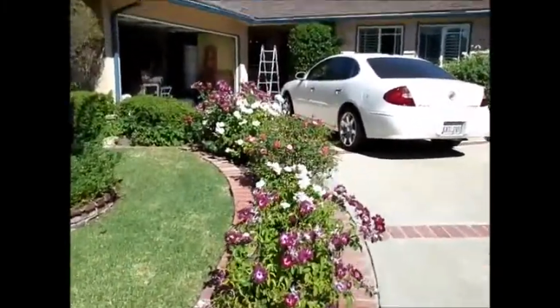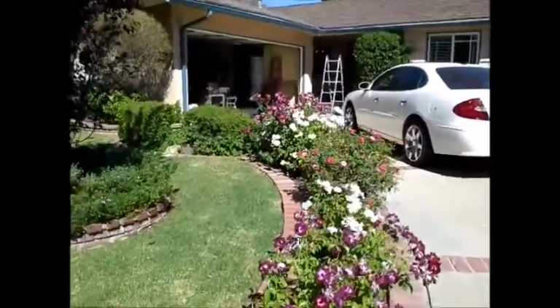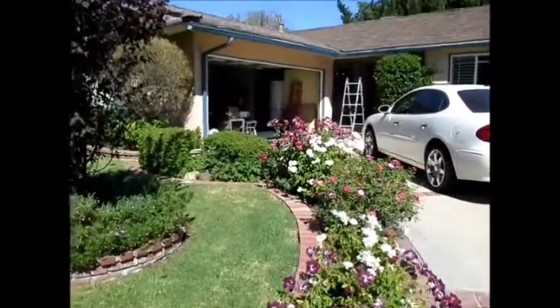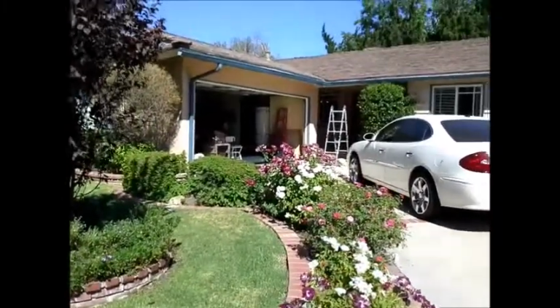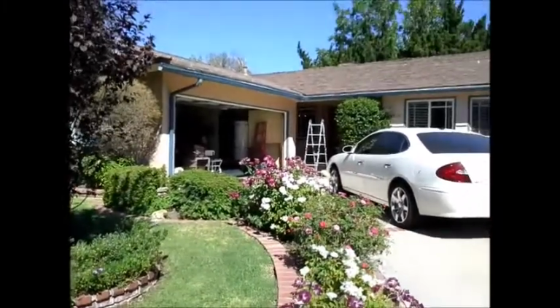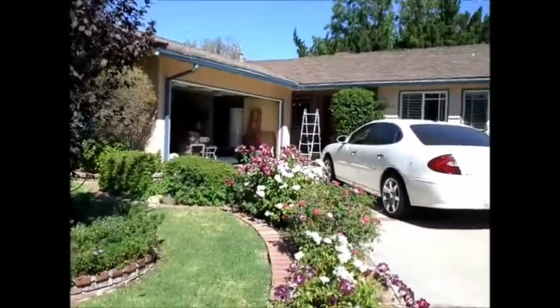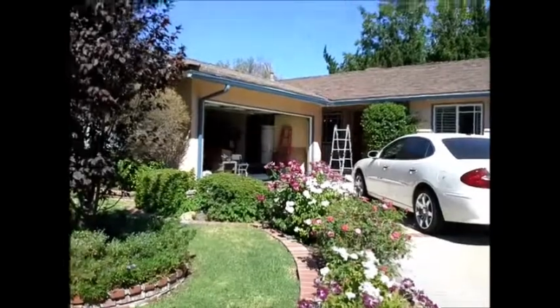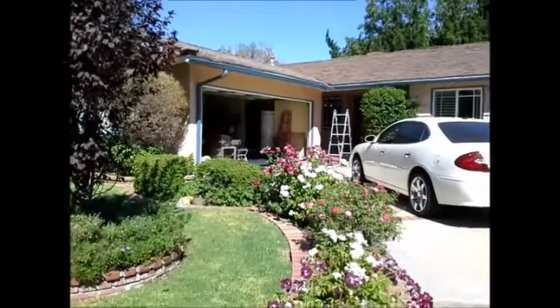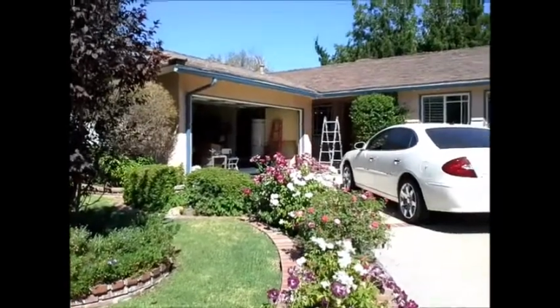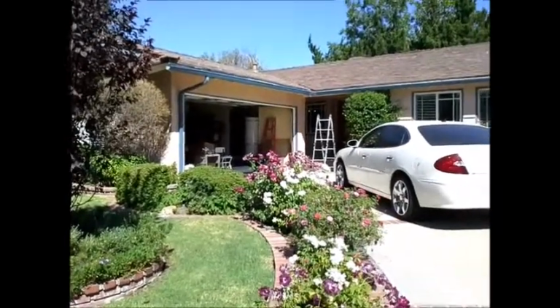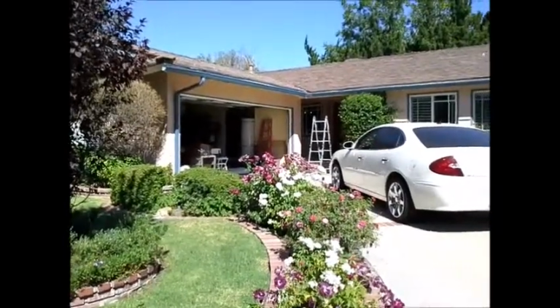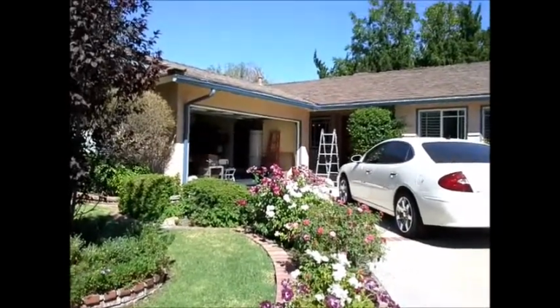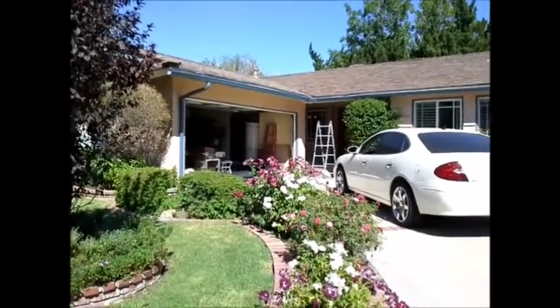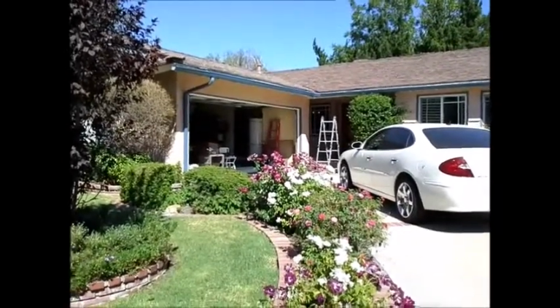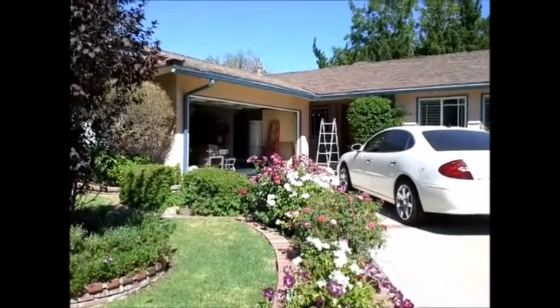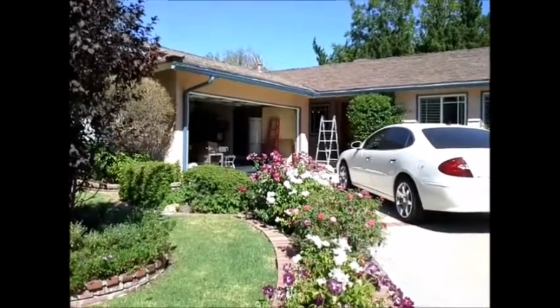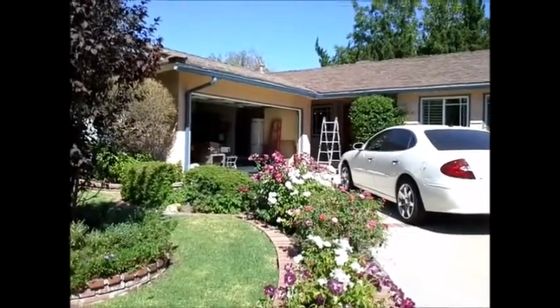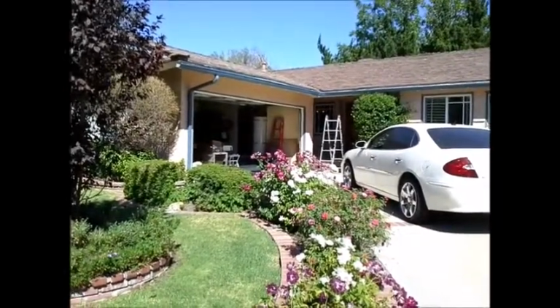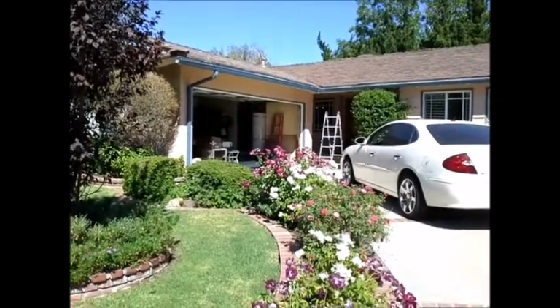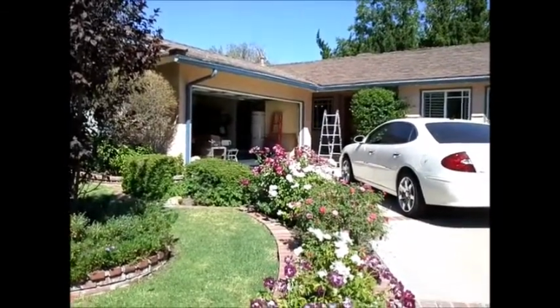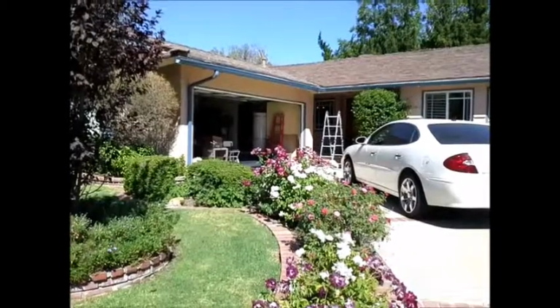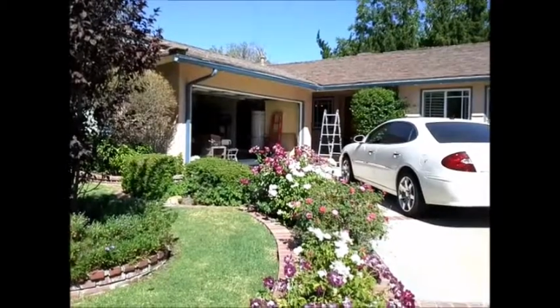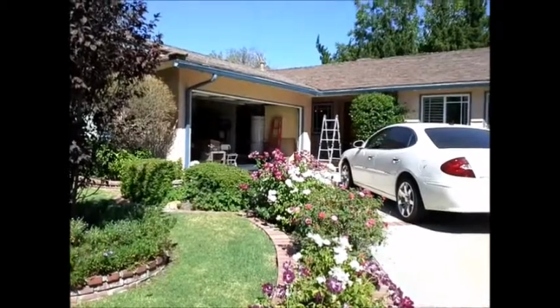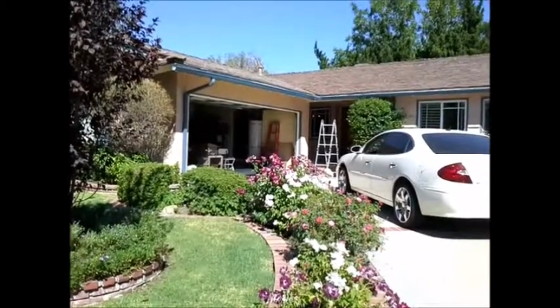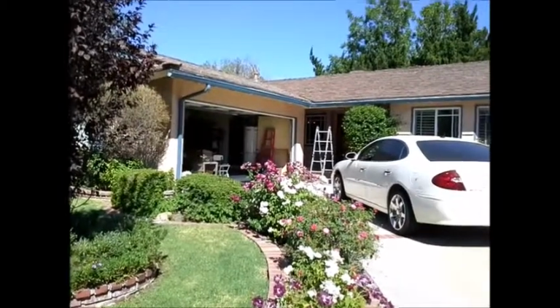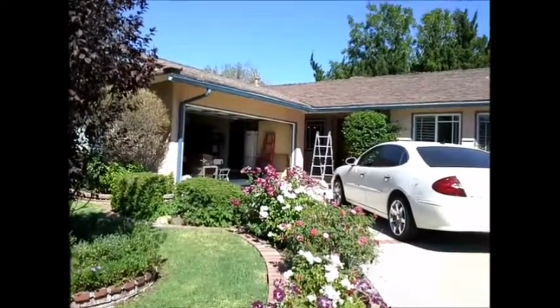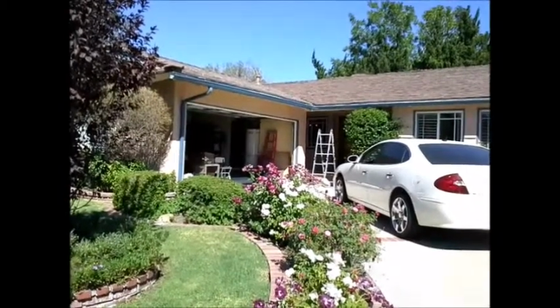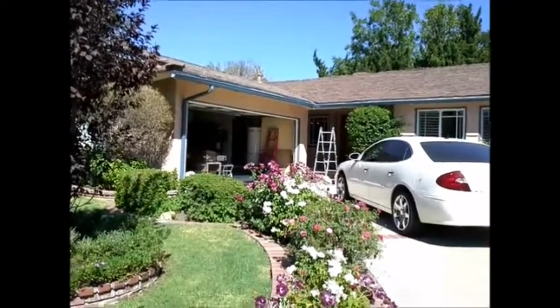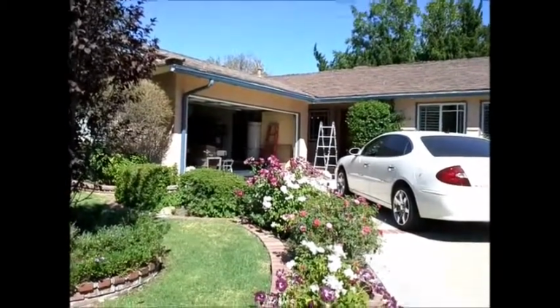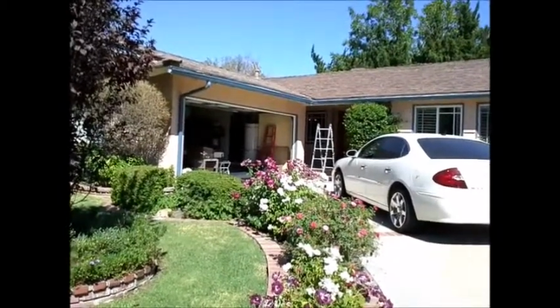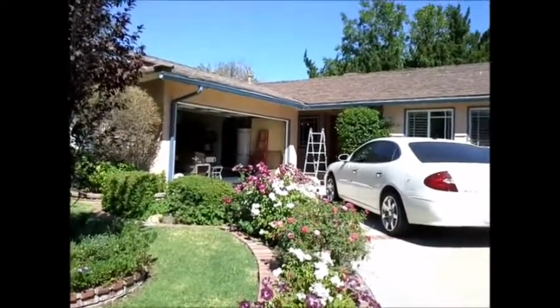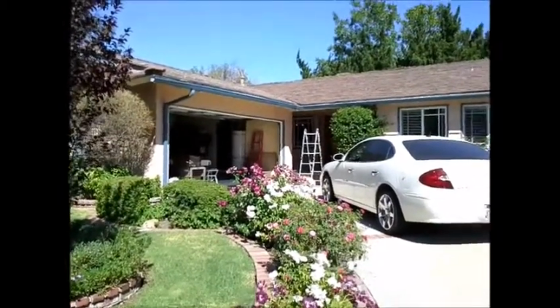The roof is a Cal Shake roof. It's a hybrid foundation system. There's a slab in the family room and living room, and there's a raised foundation for the rest of the house.